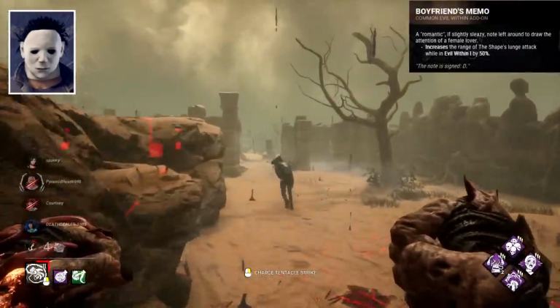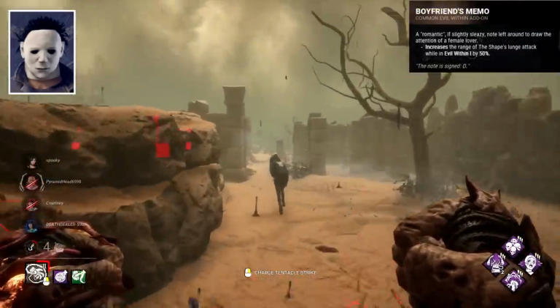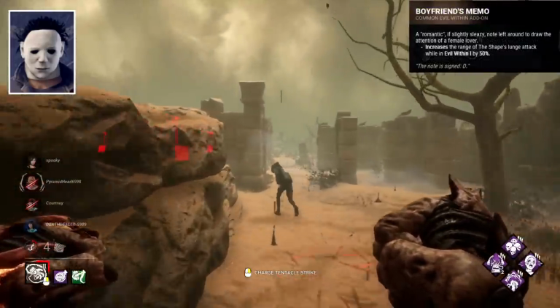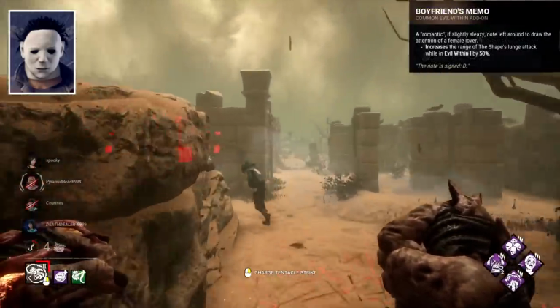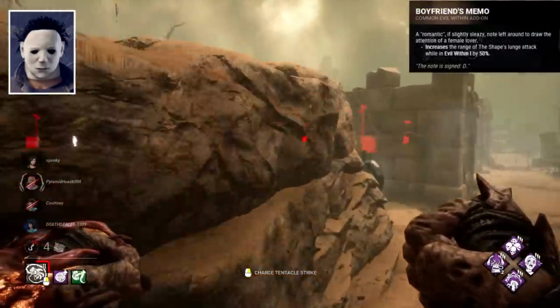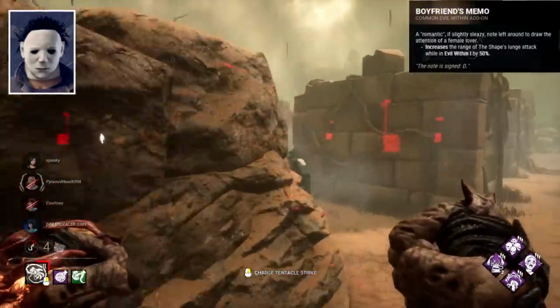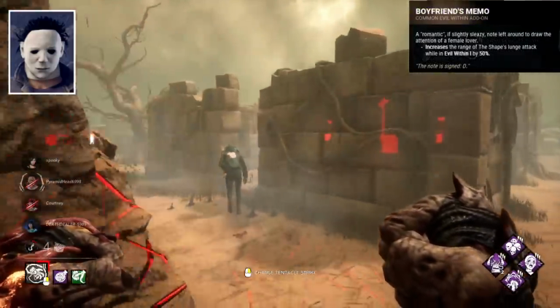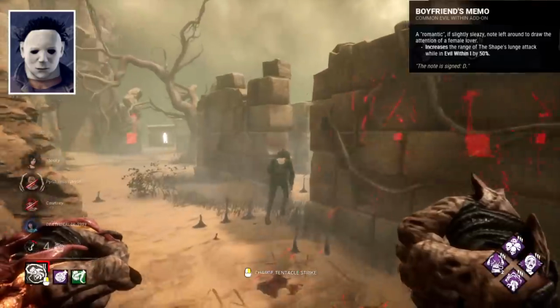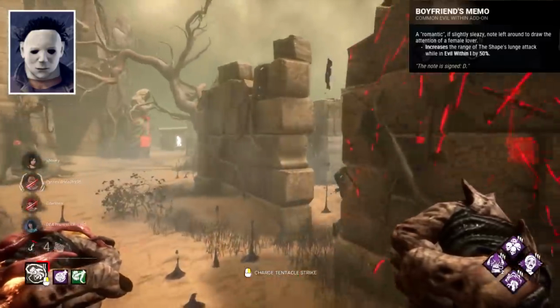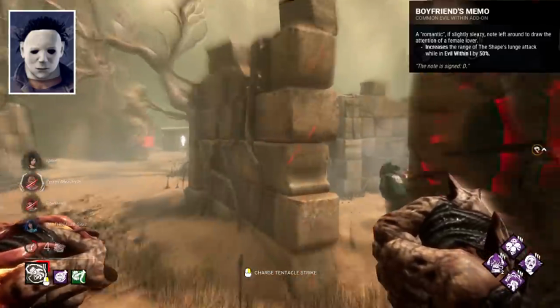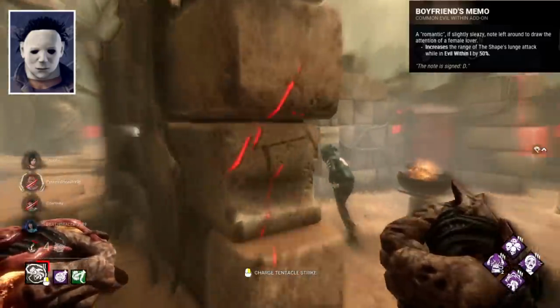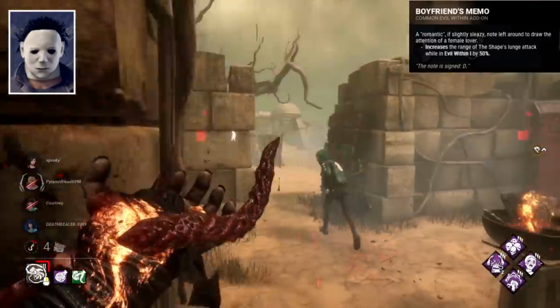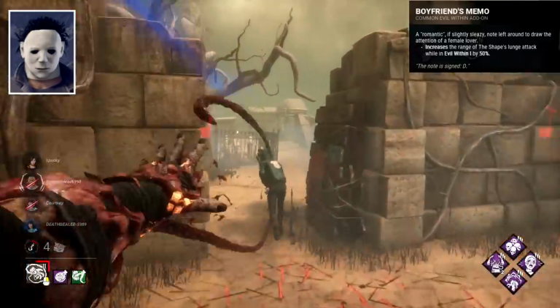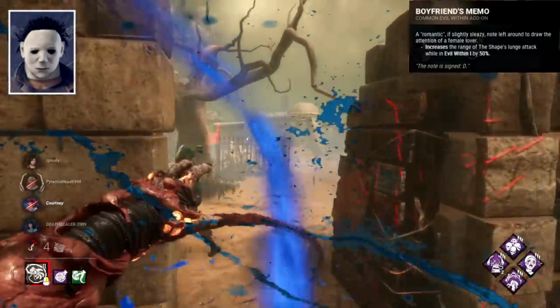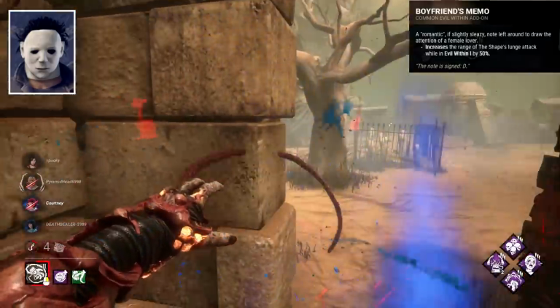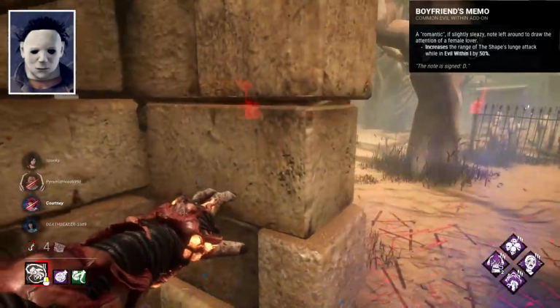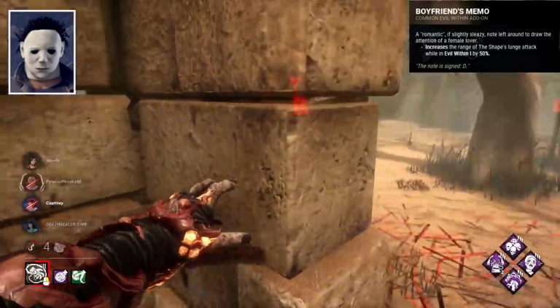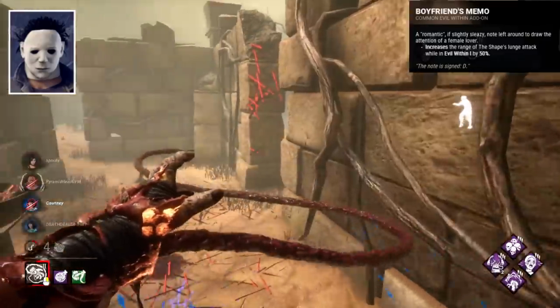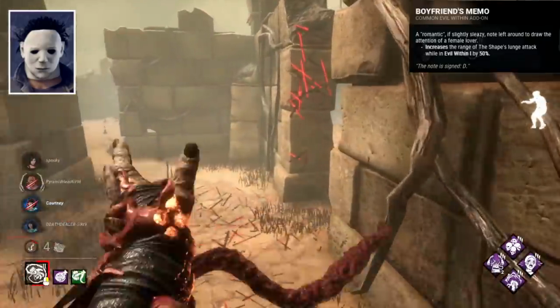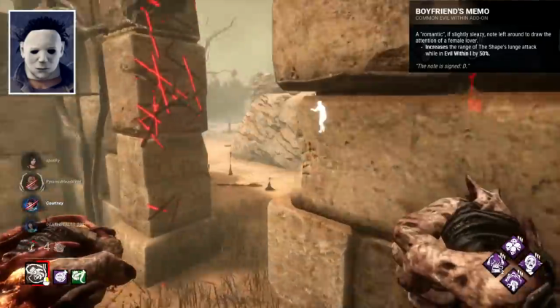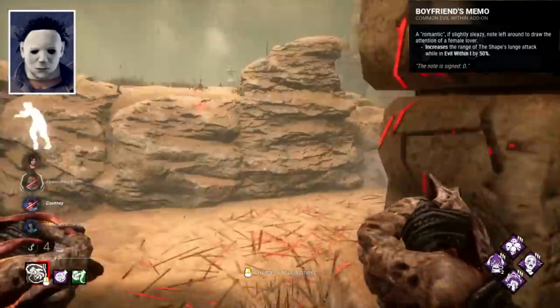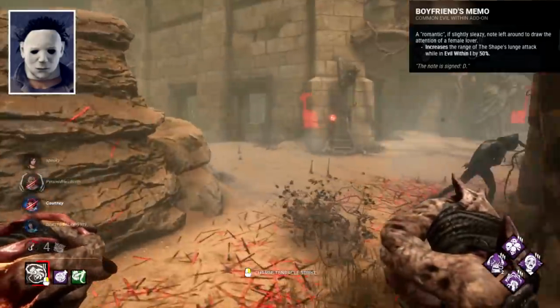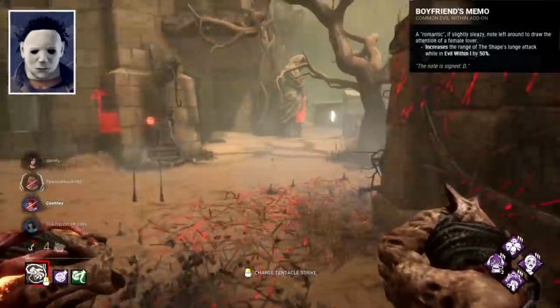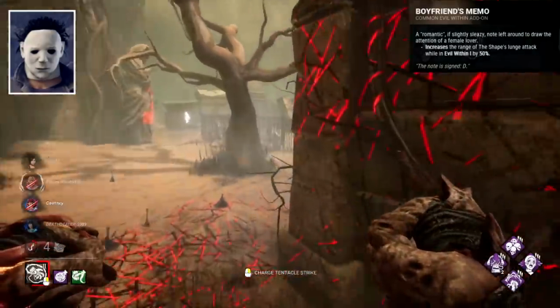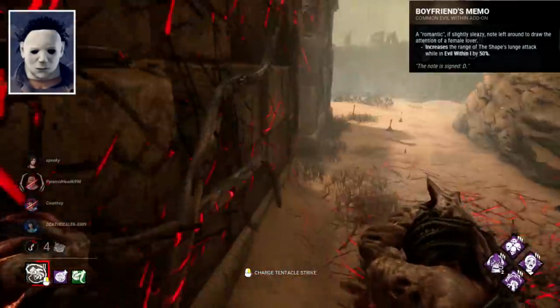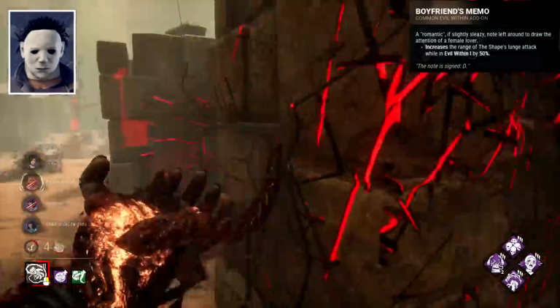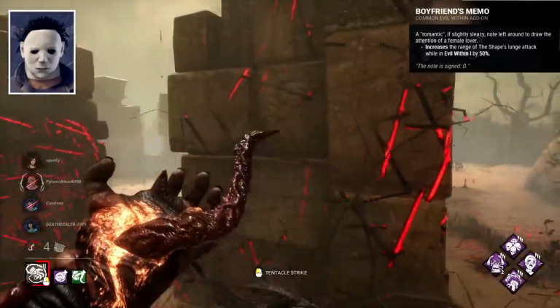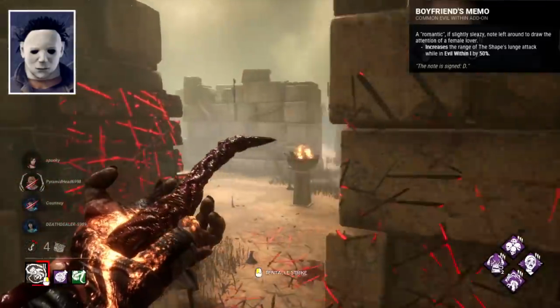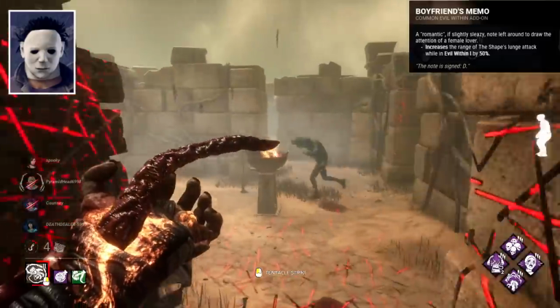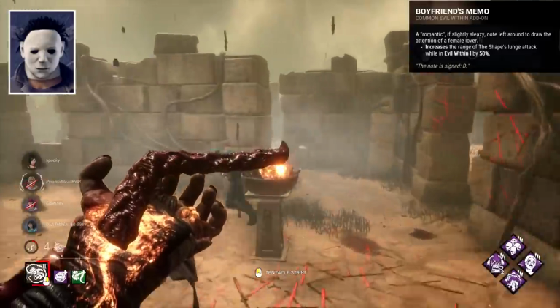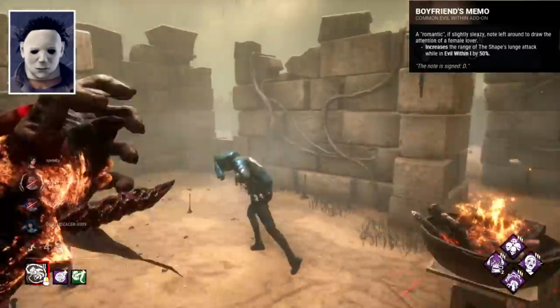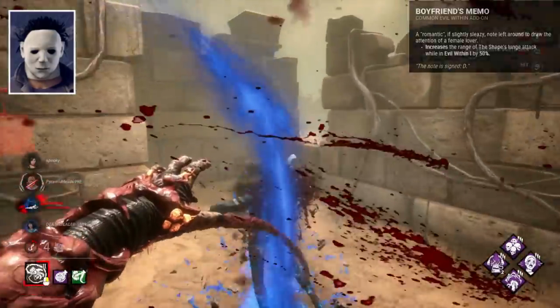Boyfriend's Memo is his worst add-on, giving your tier 1 a 50% longer lunge range. This is basically only good when paired with Scratch Mirror. You're never really going to spend long in tier 1 otherwise.